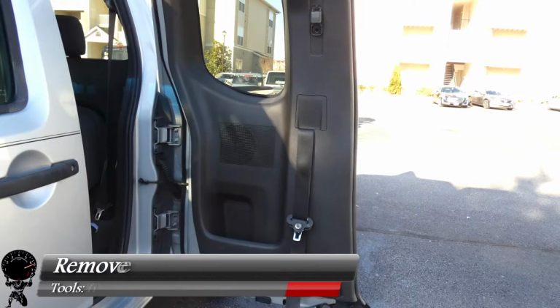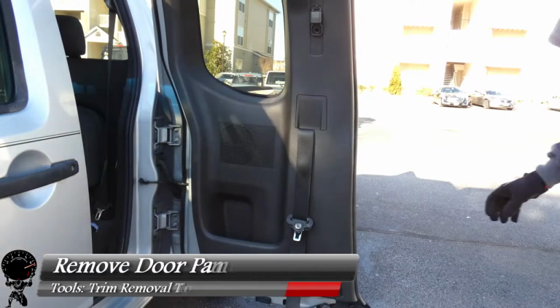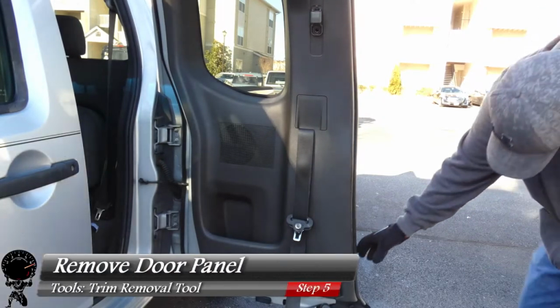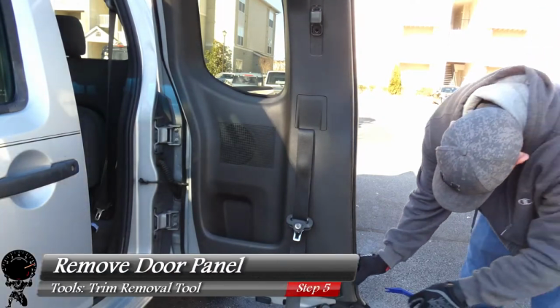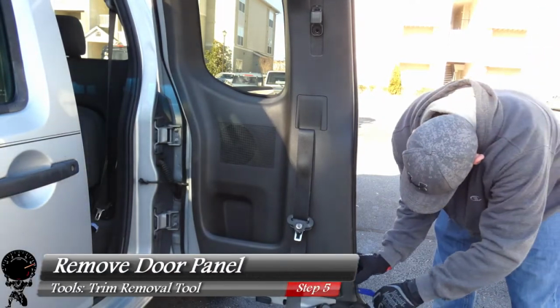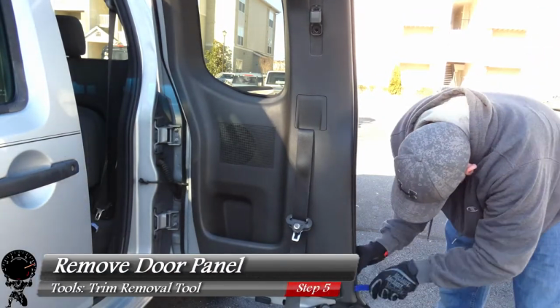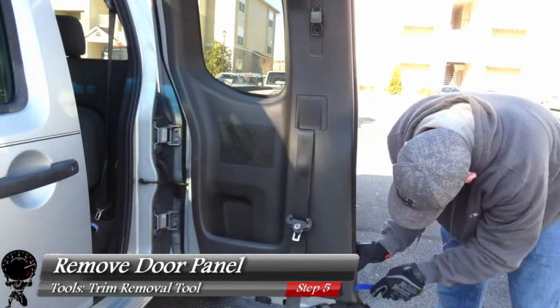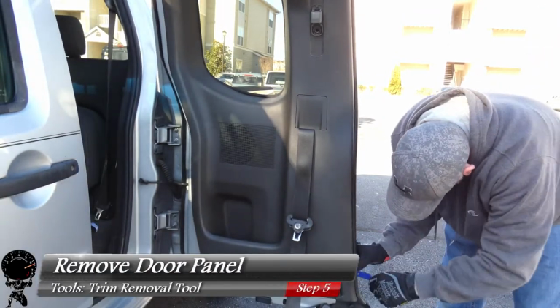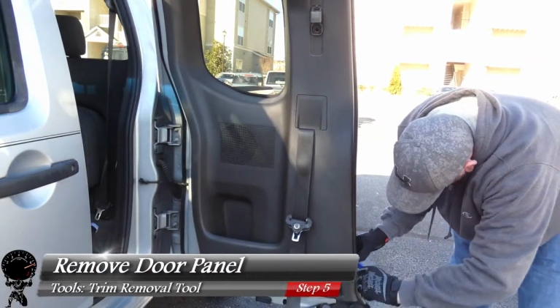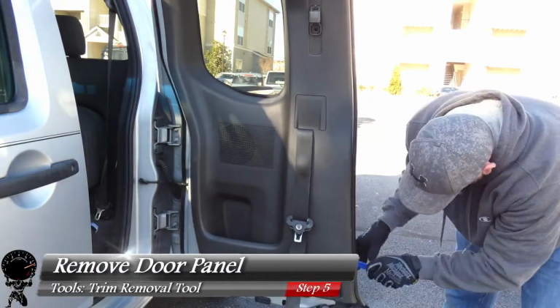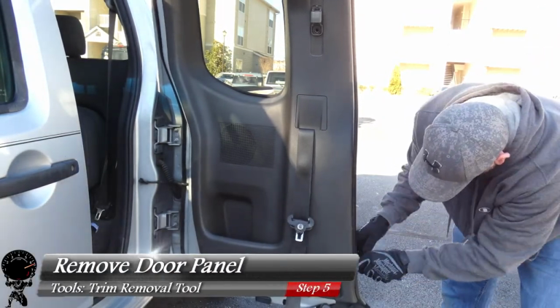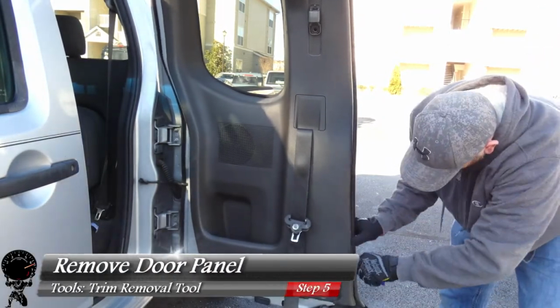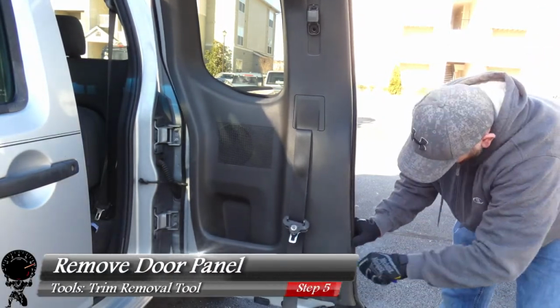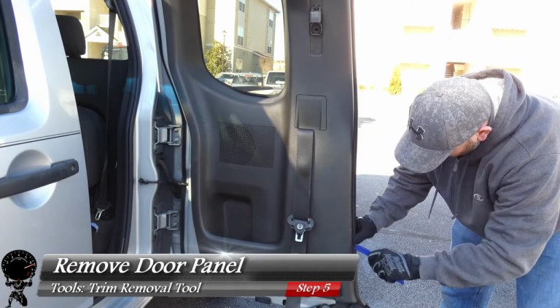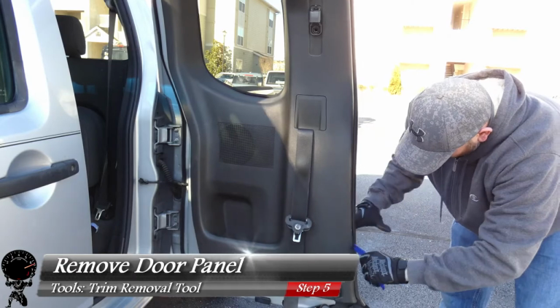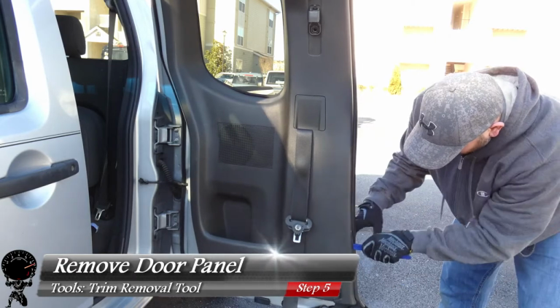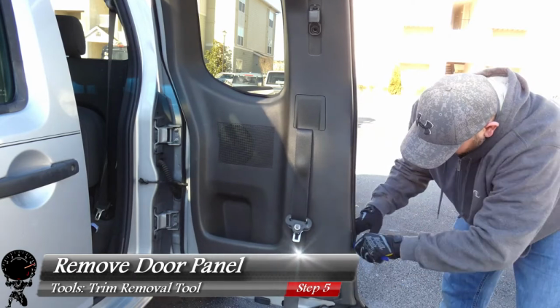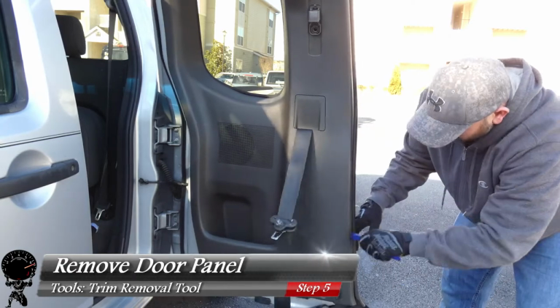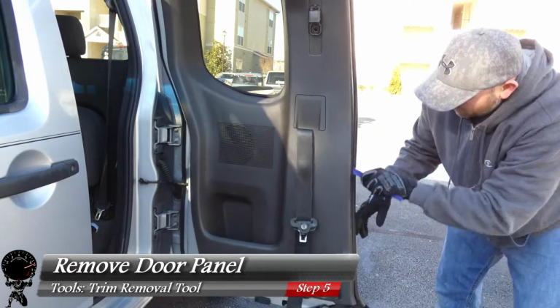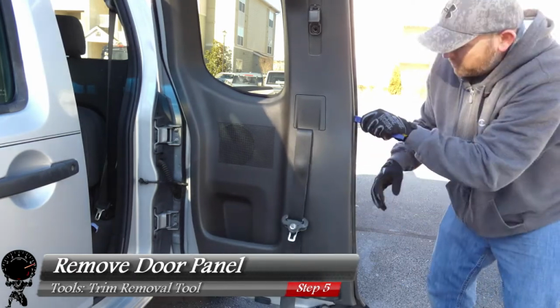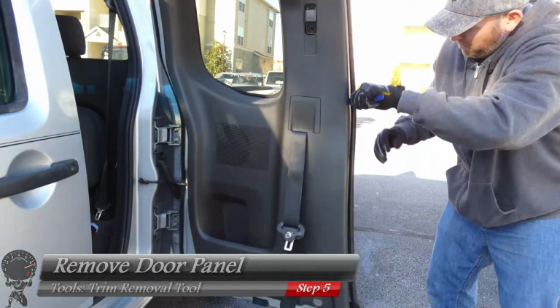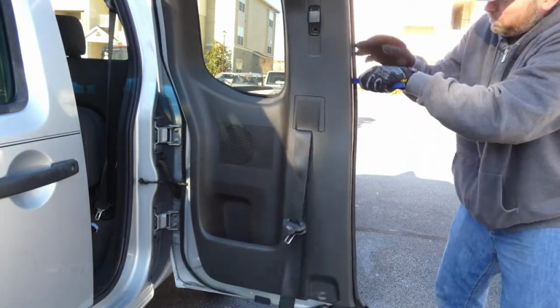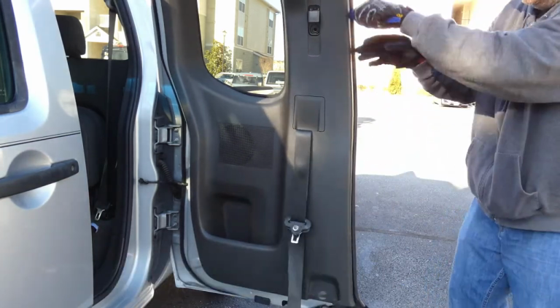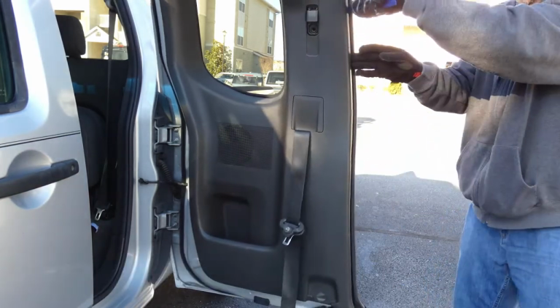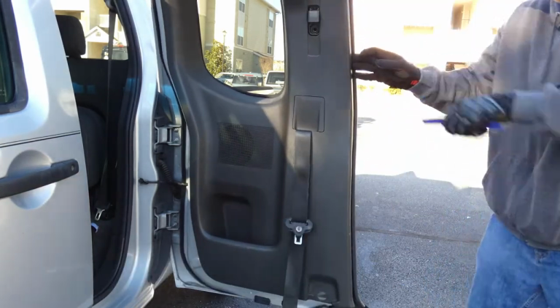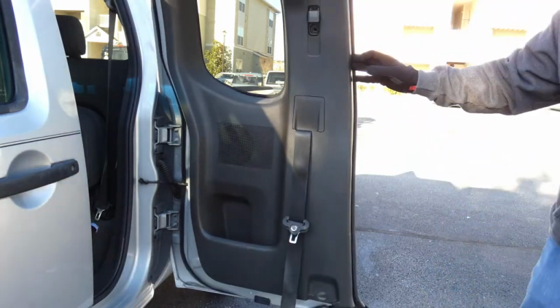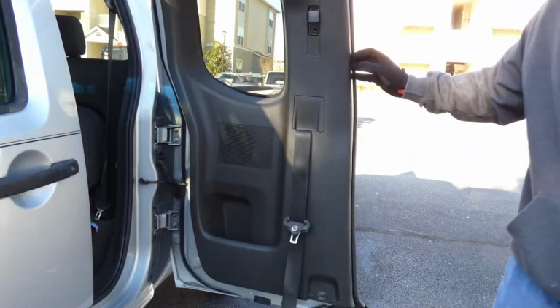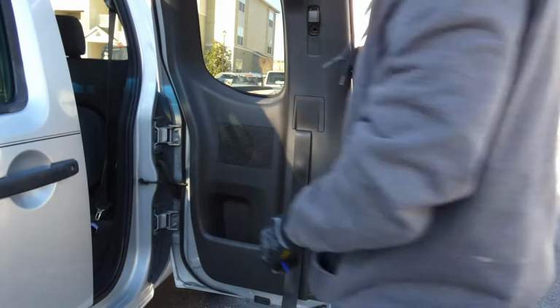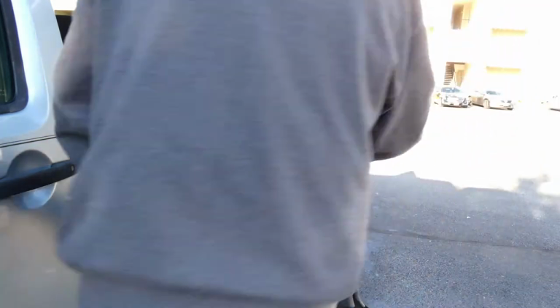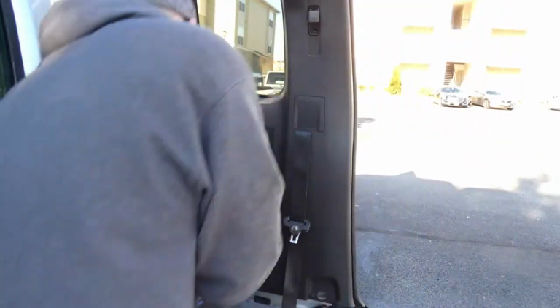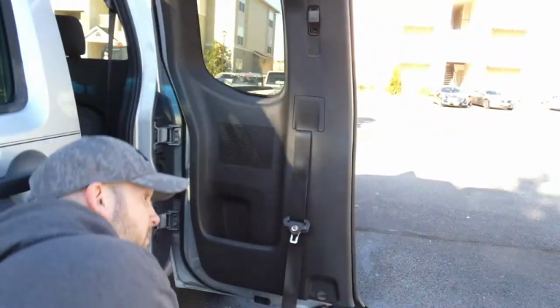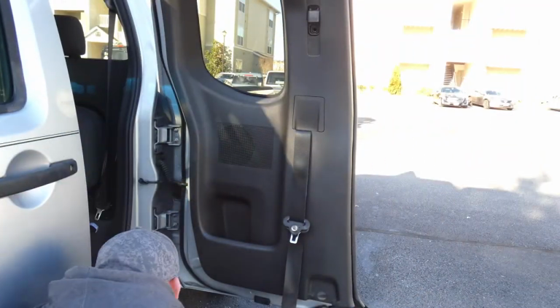Now that we have the seat belt out of the way, we can remove the door panel. Grab your trim removal tool and pry against the panel itself and the metal part of the door, and you should hear popping sounds. You can start on one side or the other — it doesn't matter.